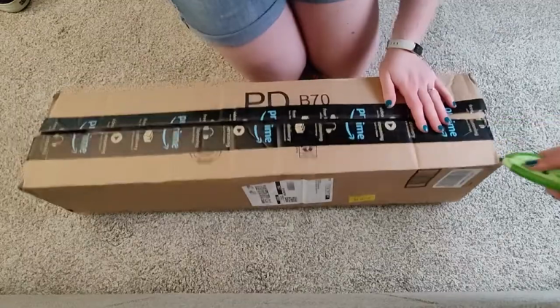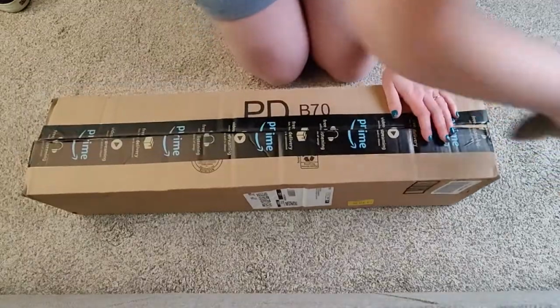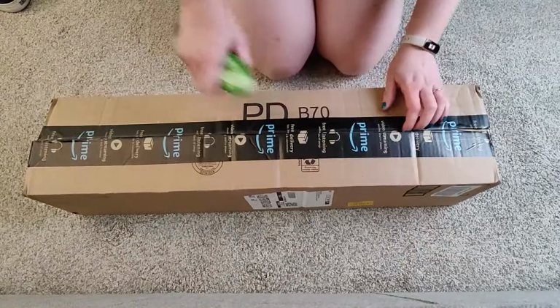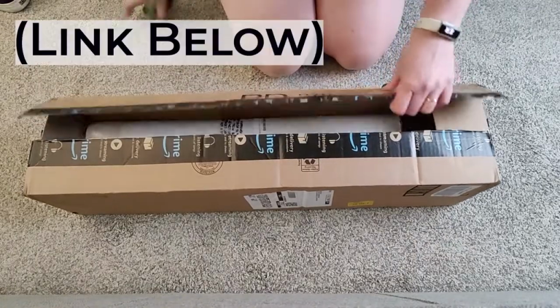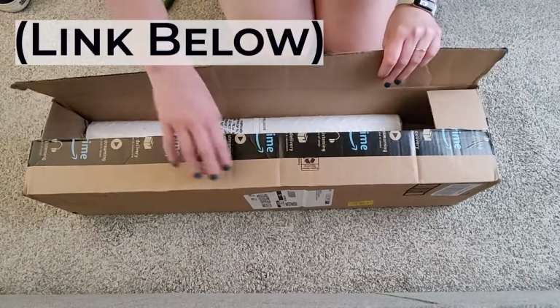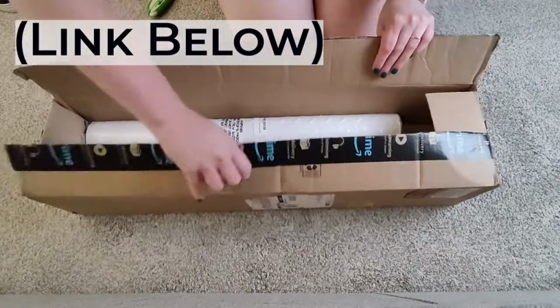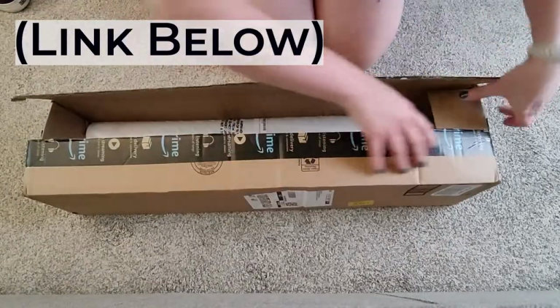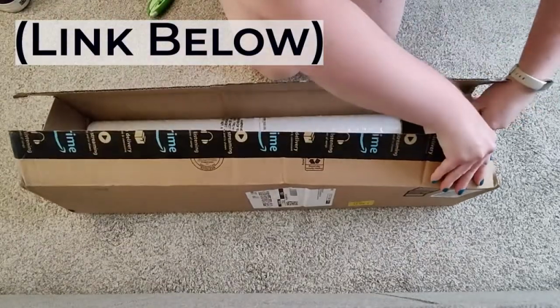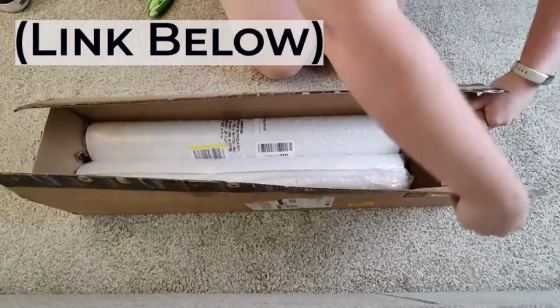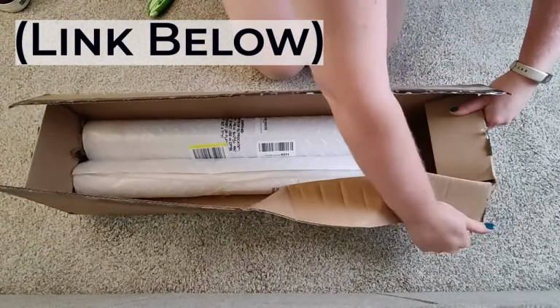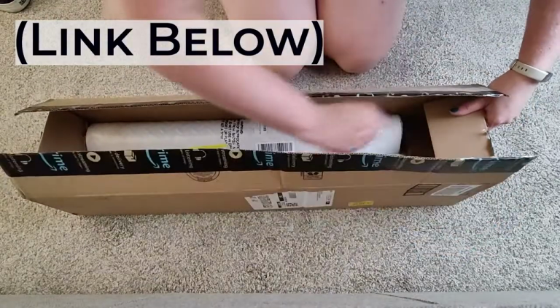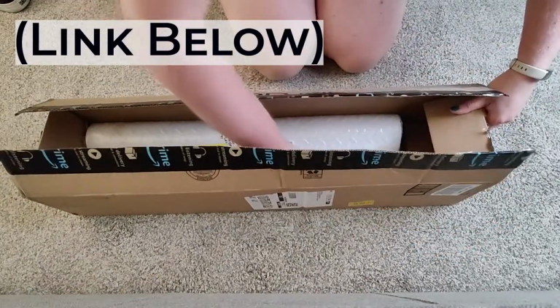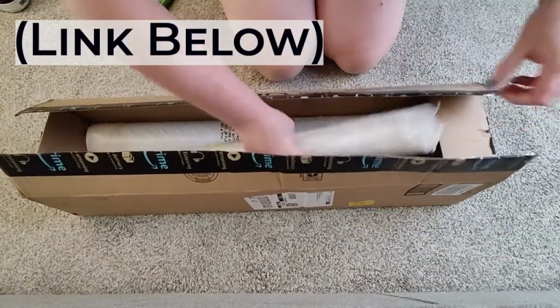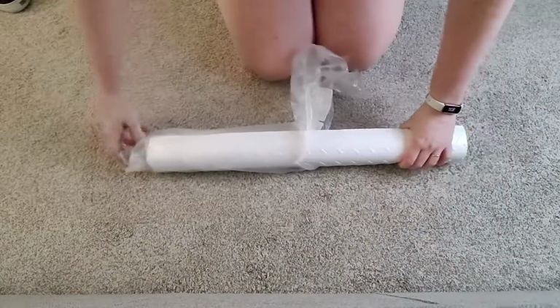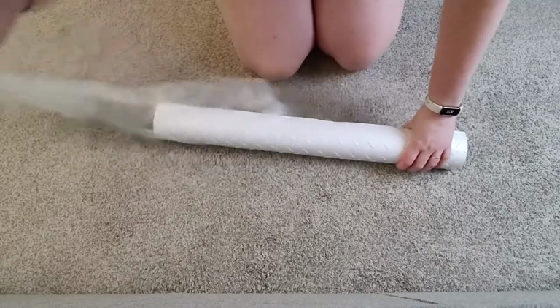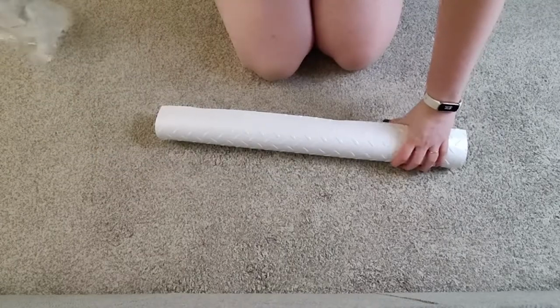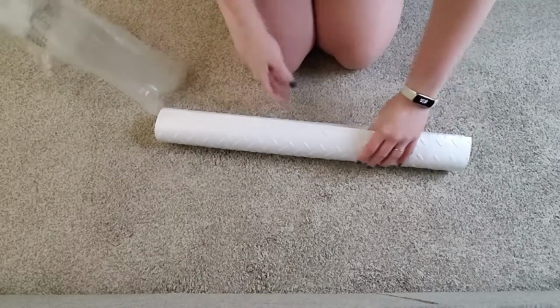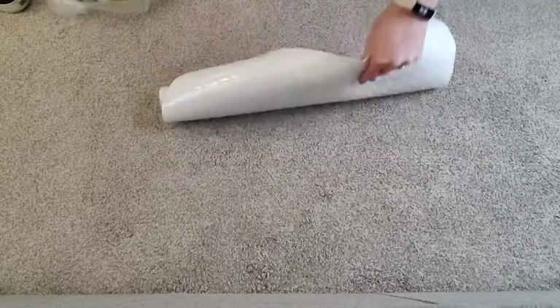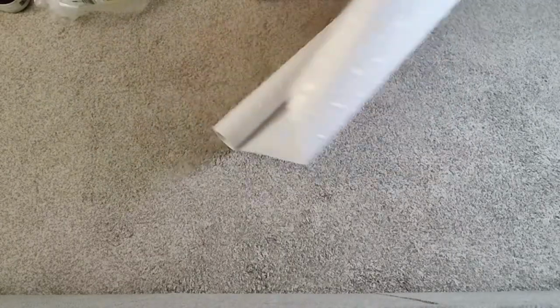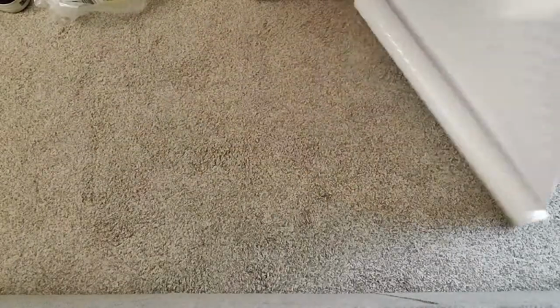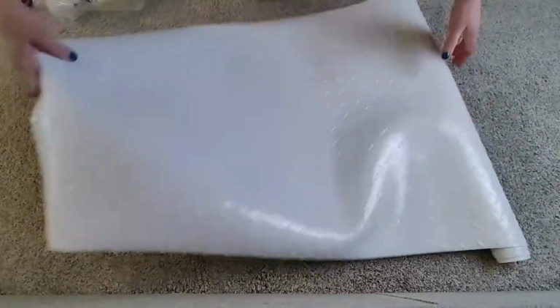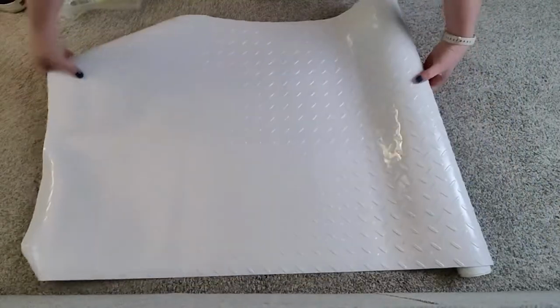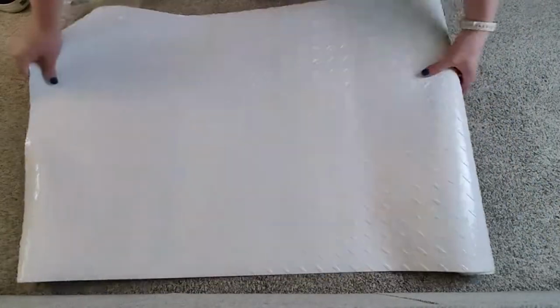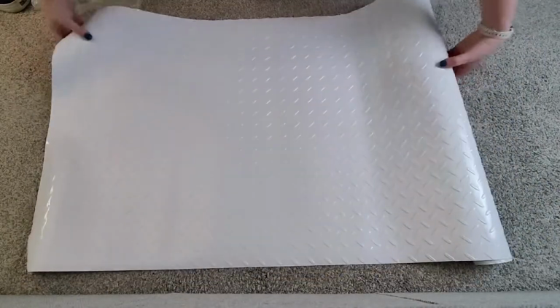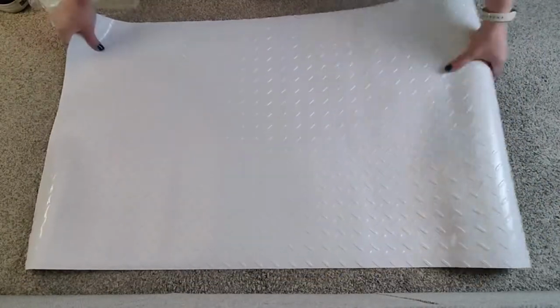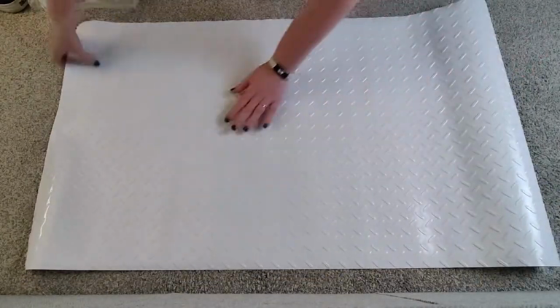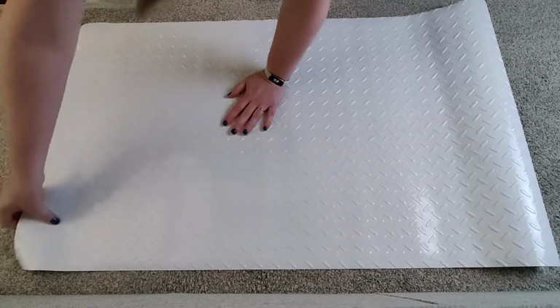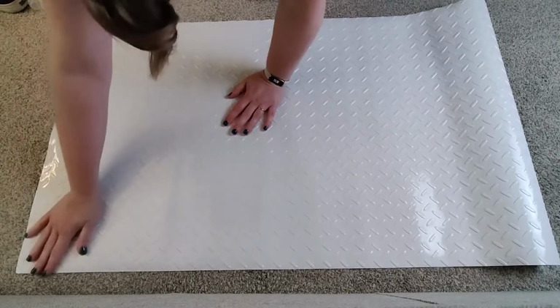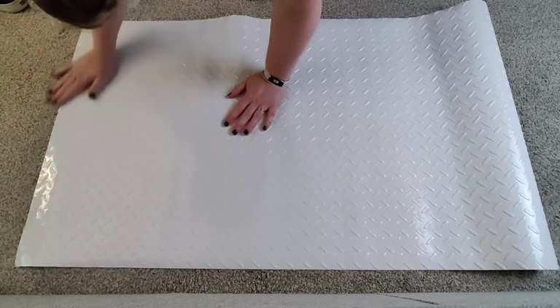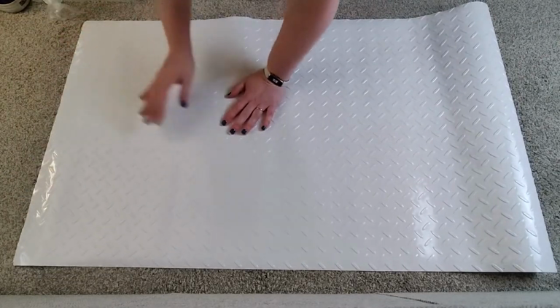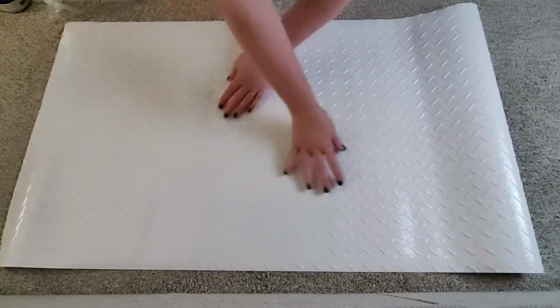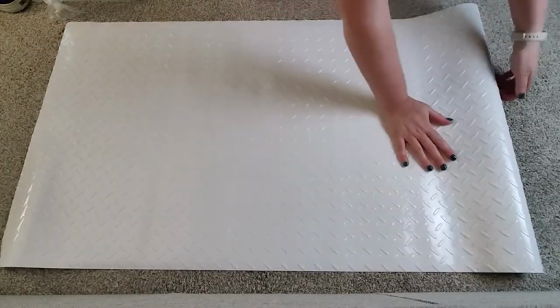I ordered this under sink mat on Amazon and I was really impressed with the quality. It's a heavy duty PVC material. It comes folded up in the package but I let it lay flat for a day and it flattened out really well.